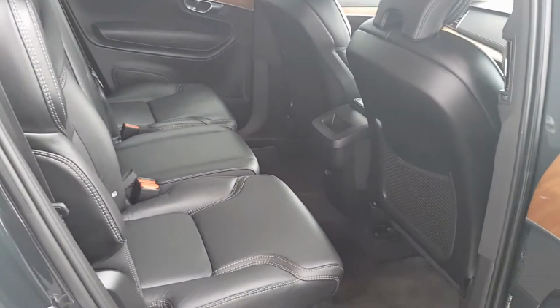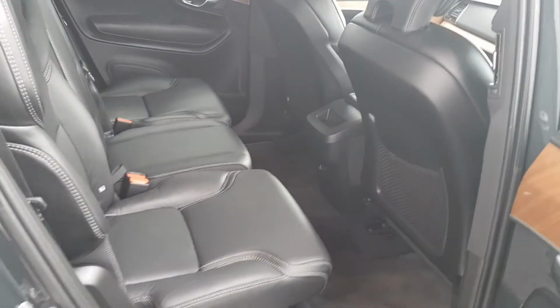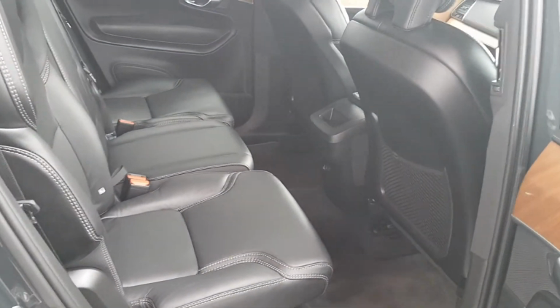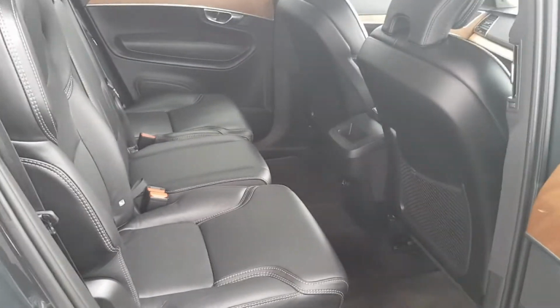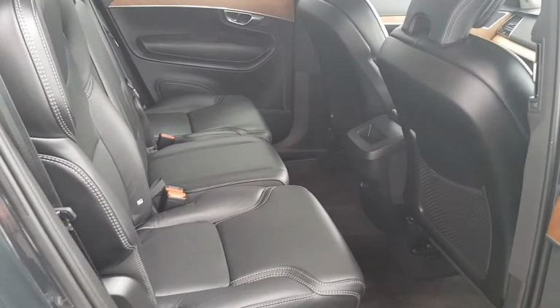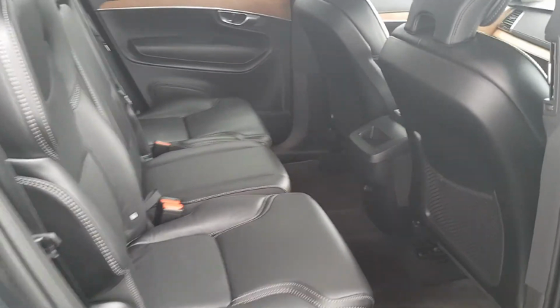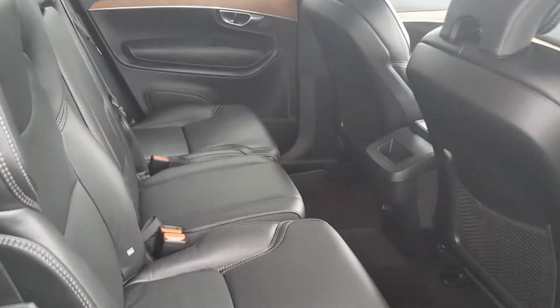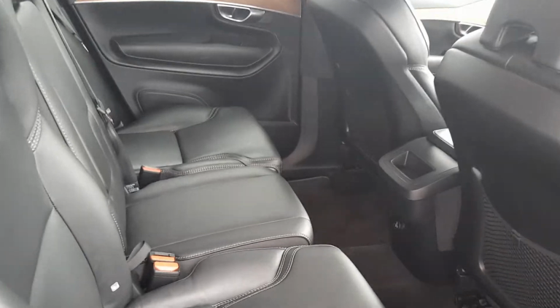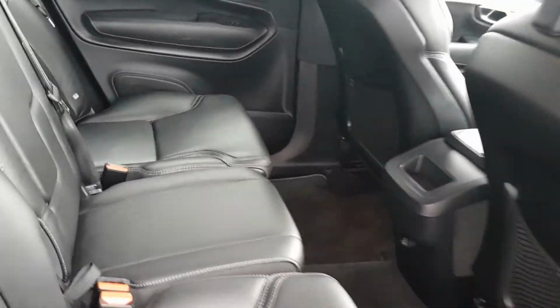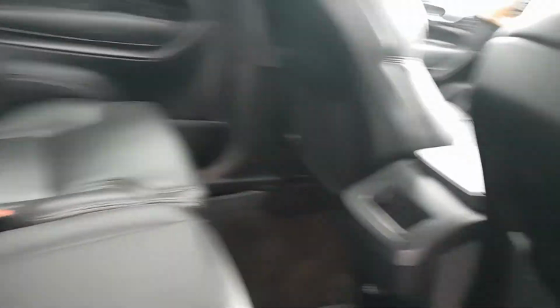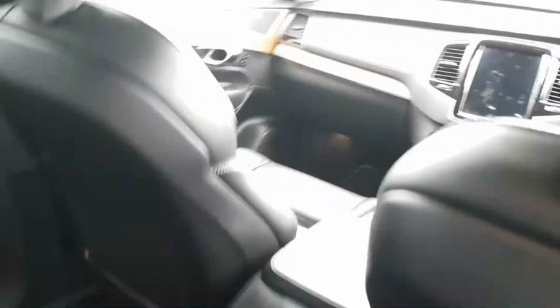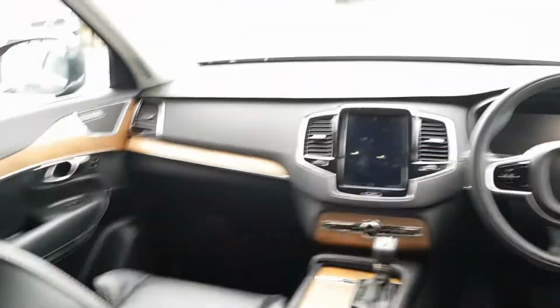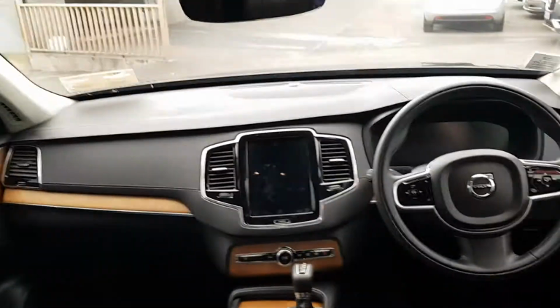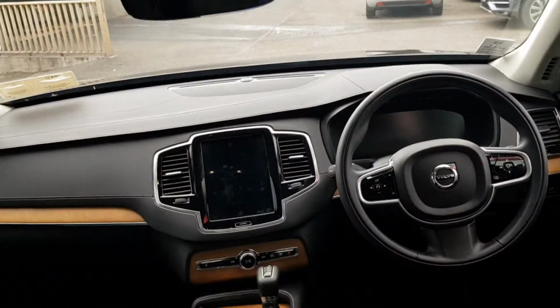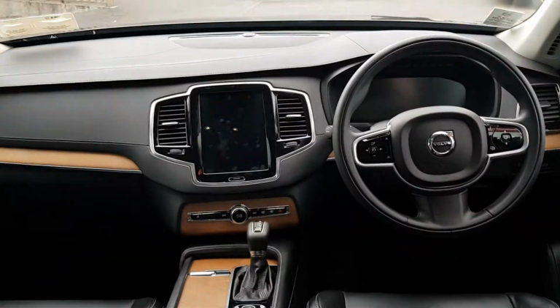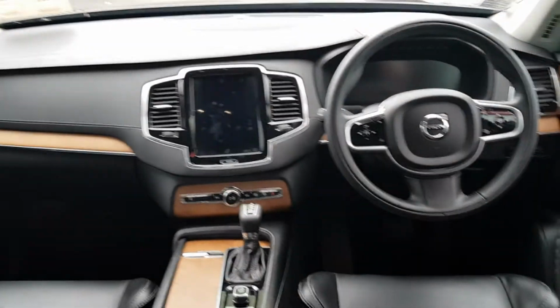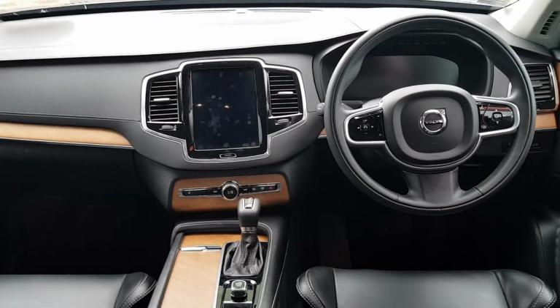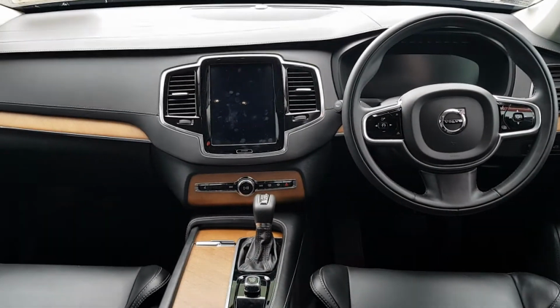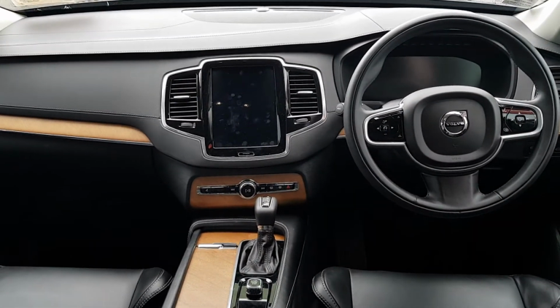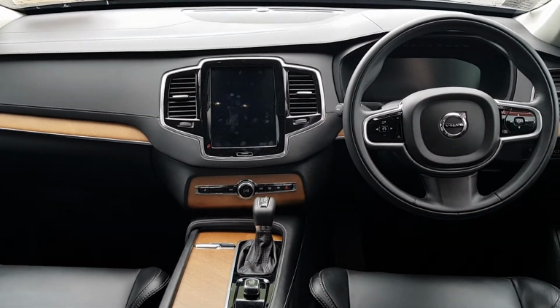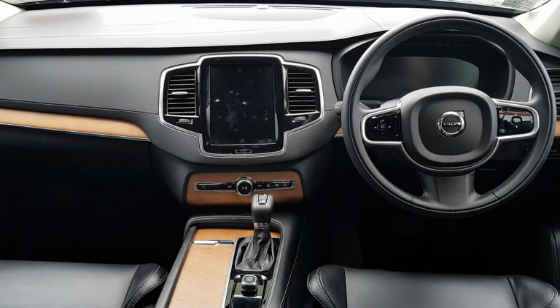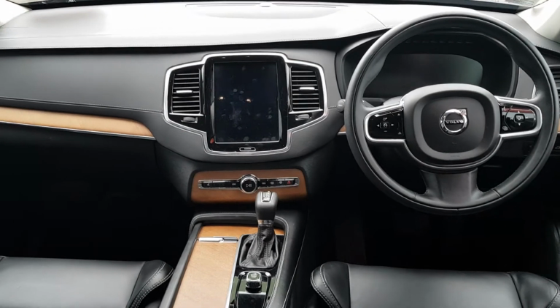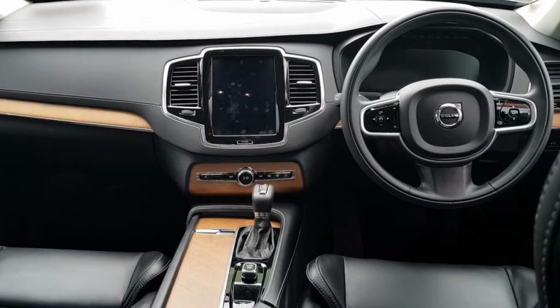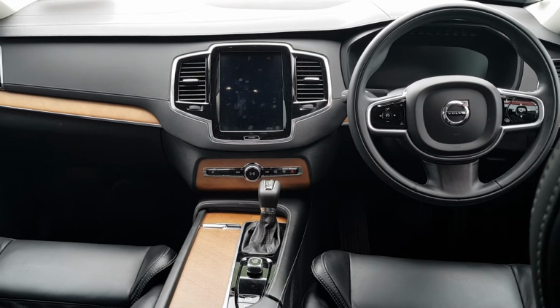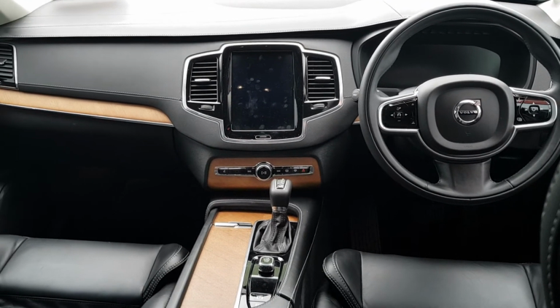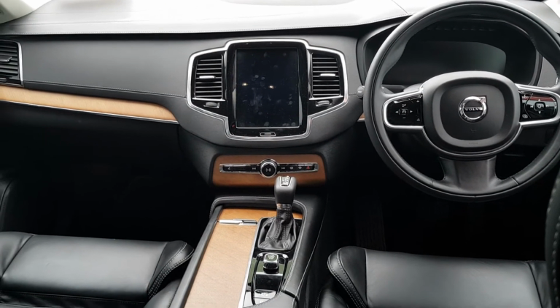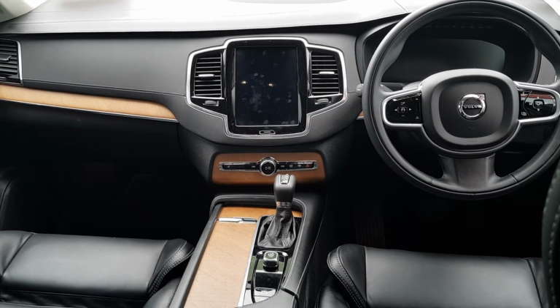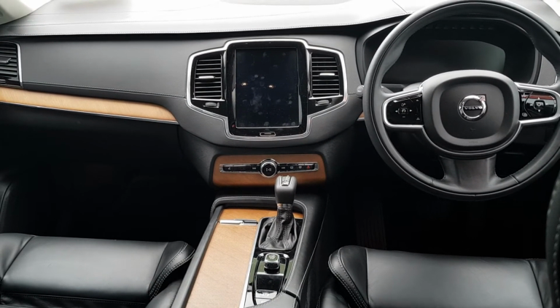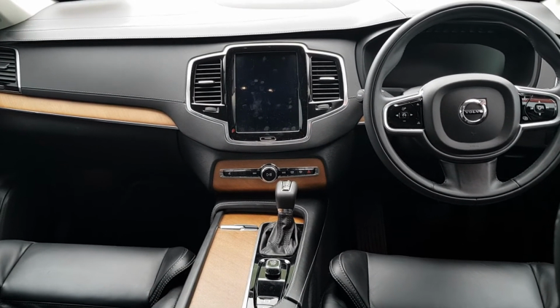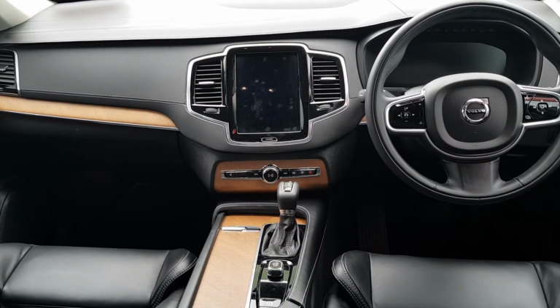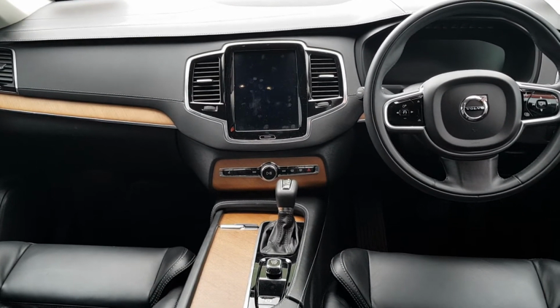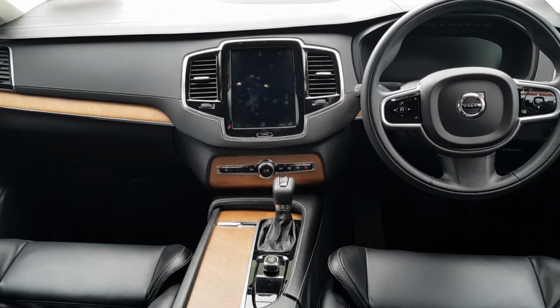Moving inside the car, we have our full charcoal Nappa leather. And moving into the front, we have a host of all the features, including Volvo On-Call, memory seat setting, luxury digital cockpit display, entertainment system, and many, many more.